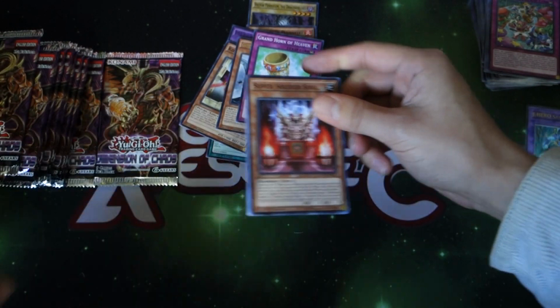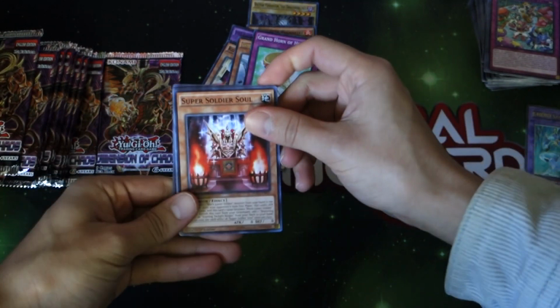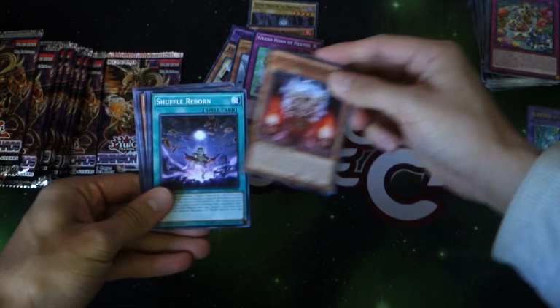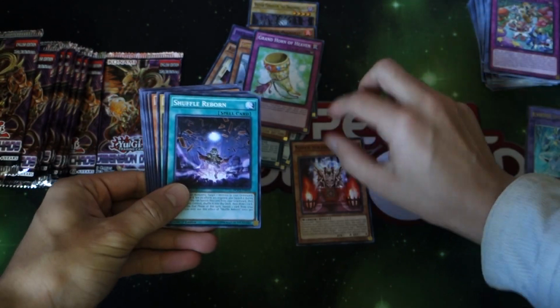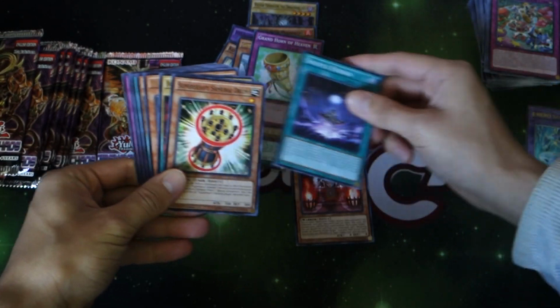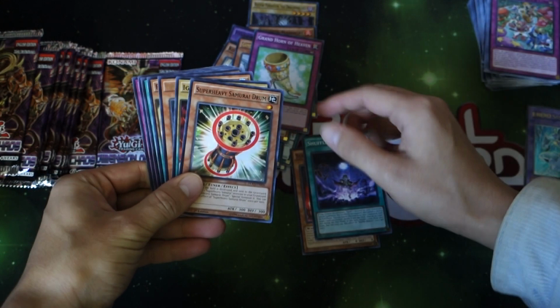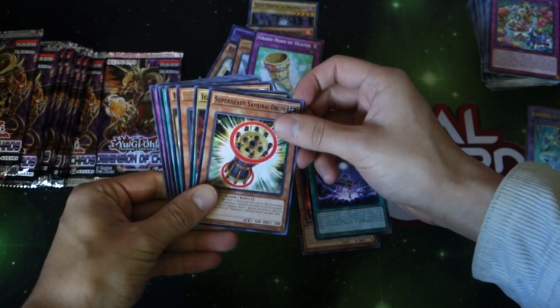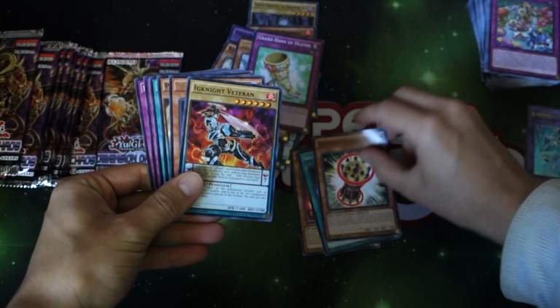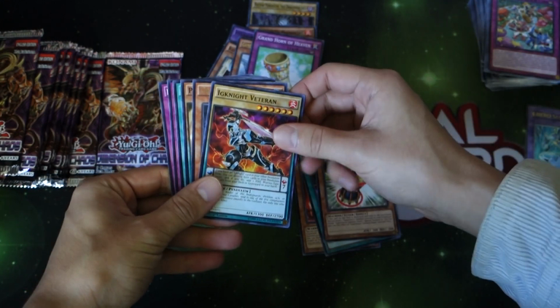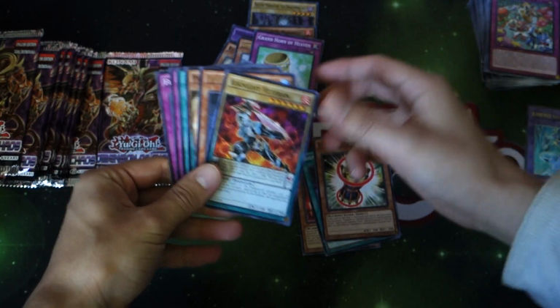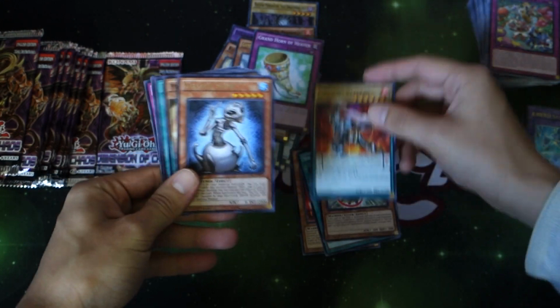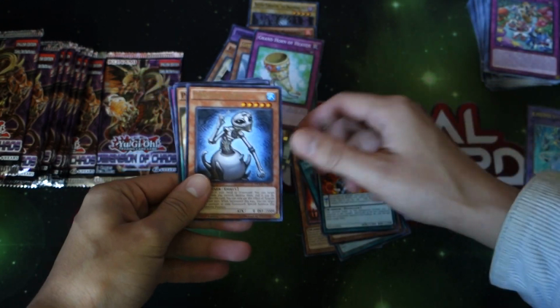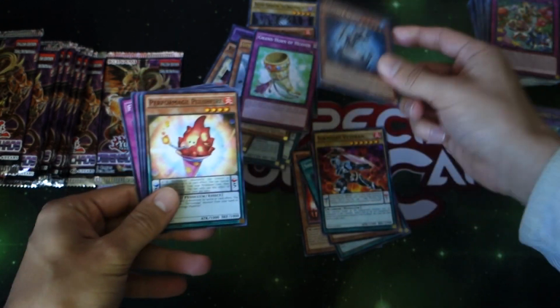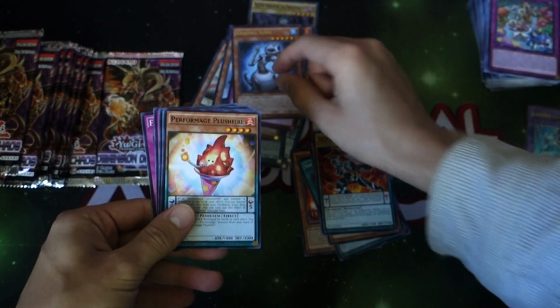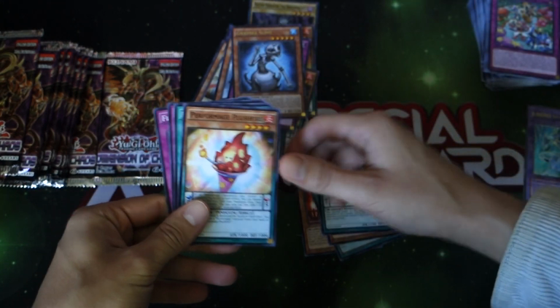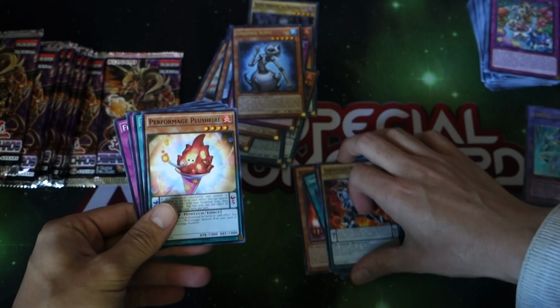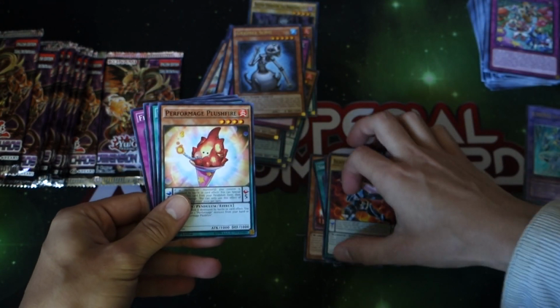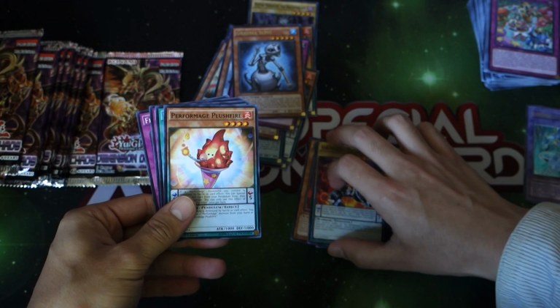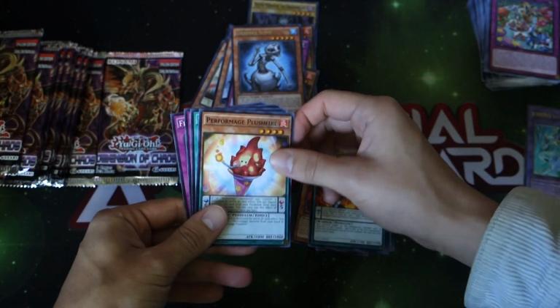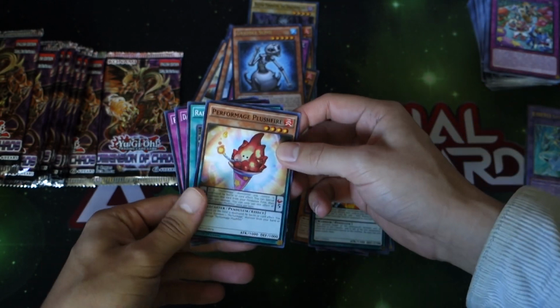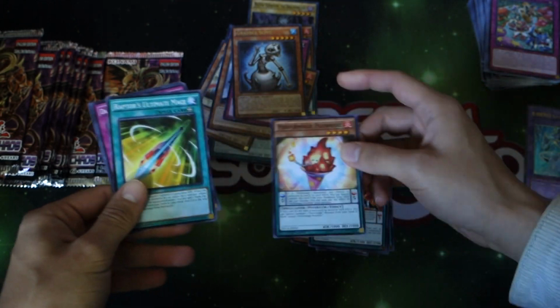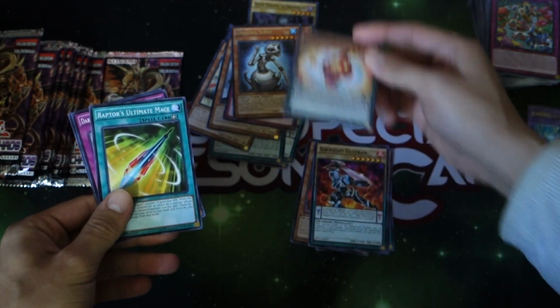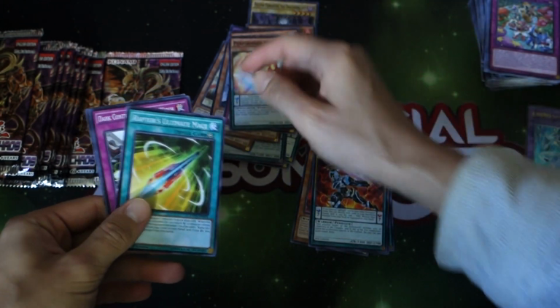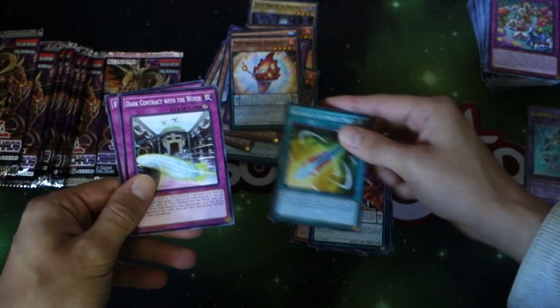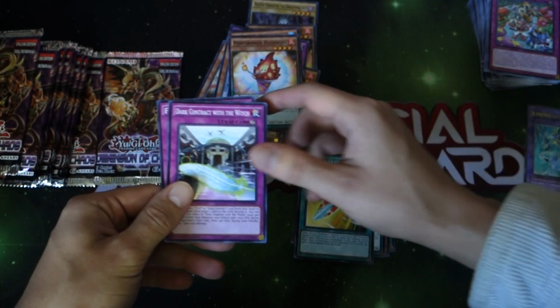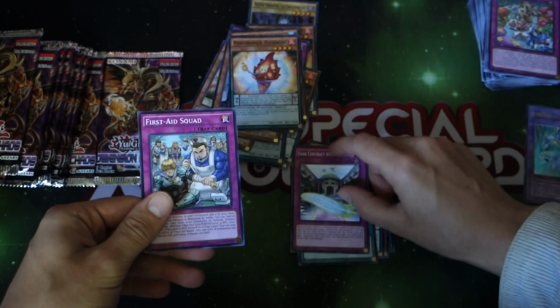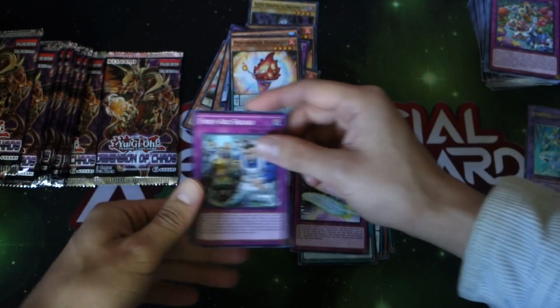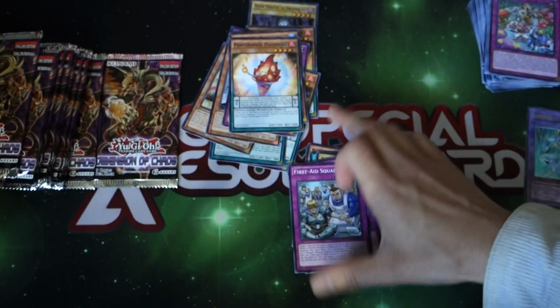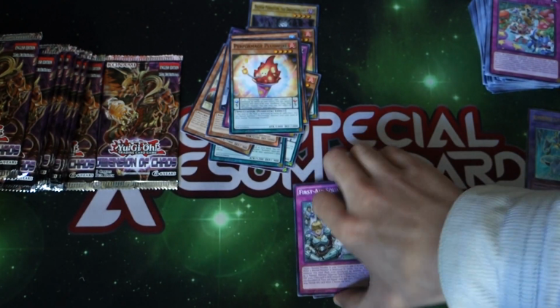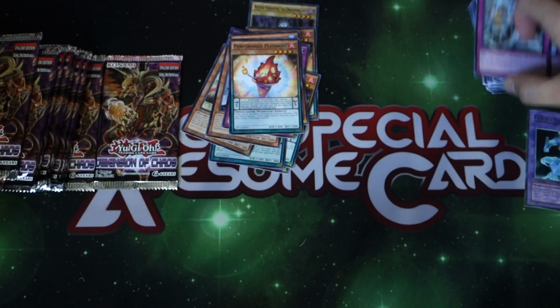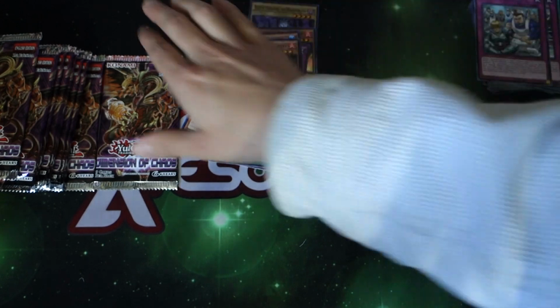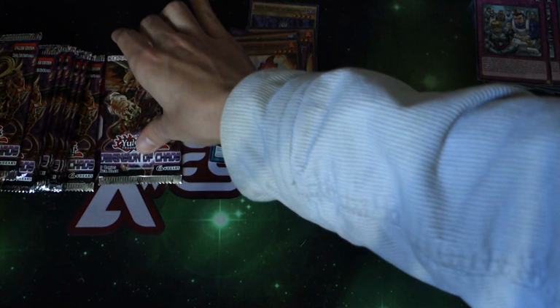We got Super Soldier Soul, Shuffle Reborn, the Drum, Ignite Veteran, Gradle Slime — yes! I needed to get some of those. I think I want to play two of those. Plush Fire, Dark Contract First Aid.